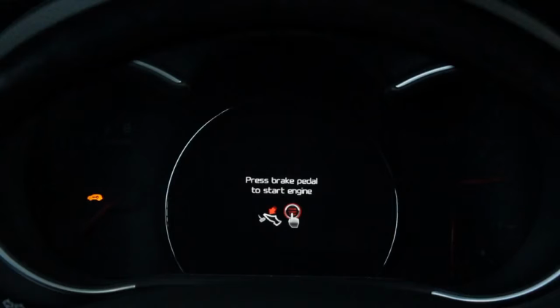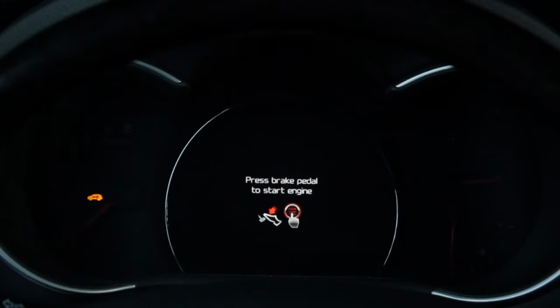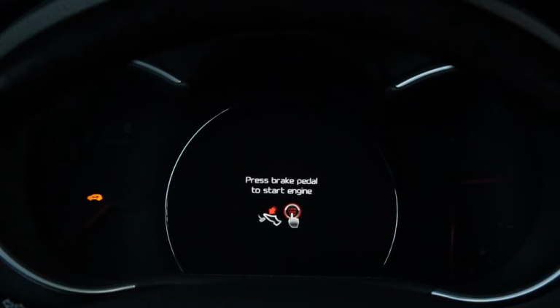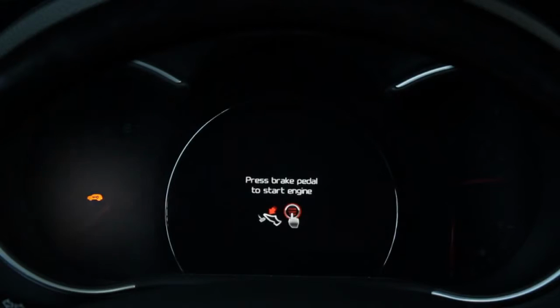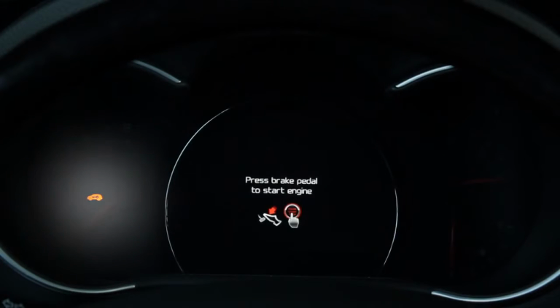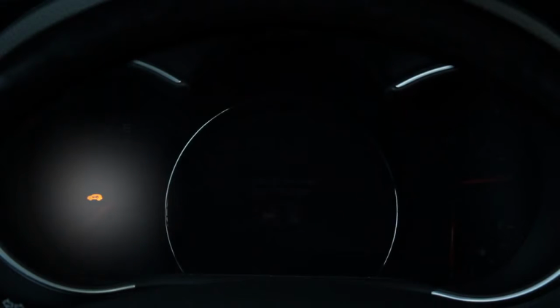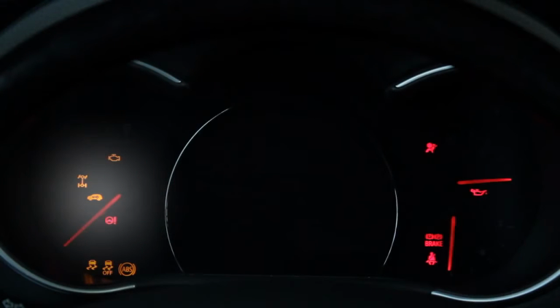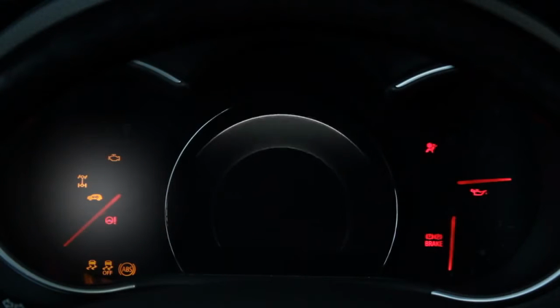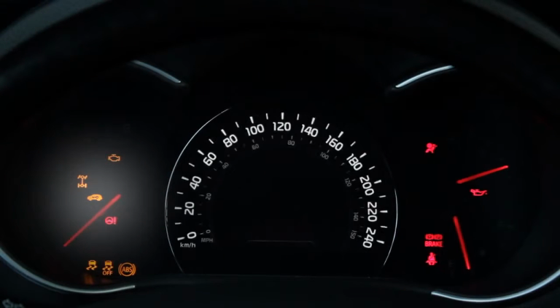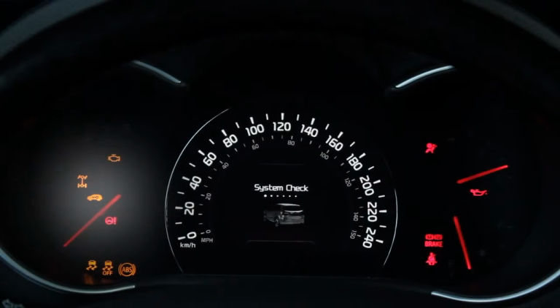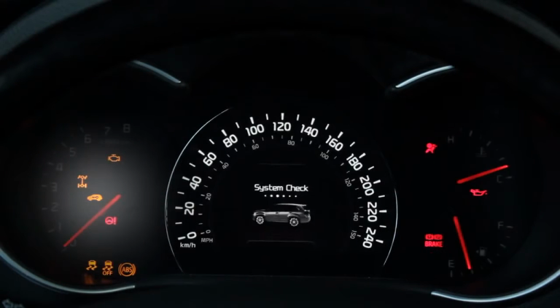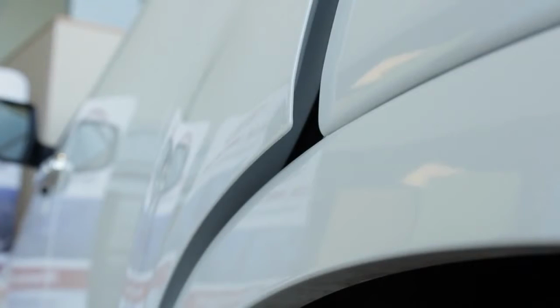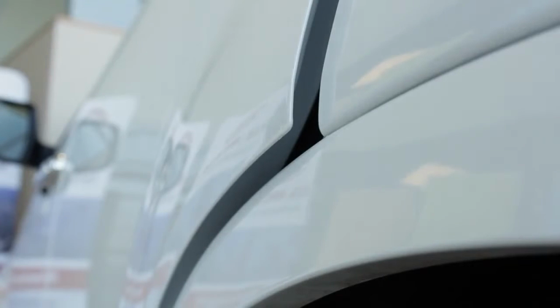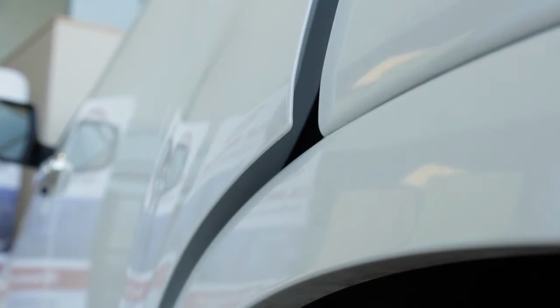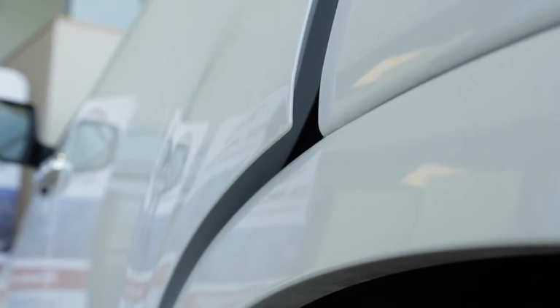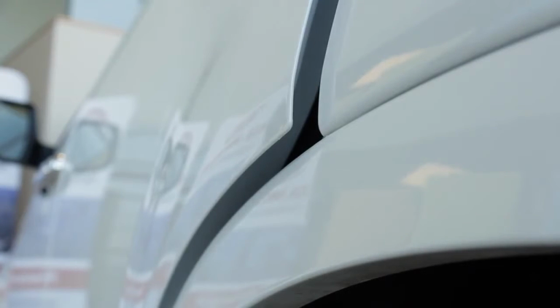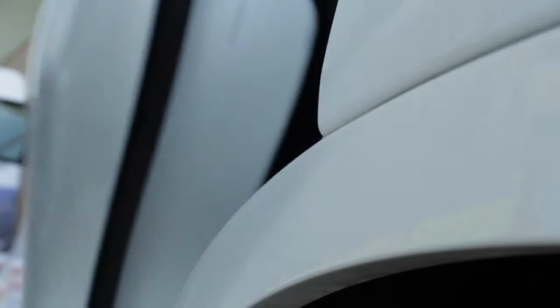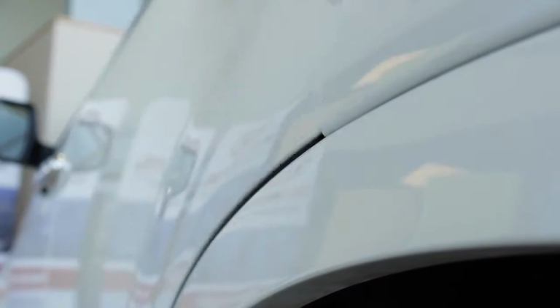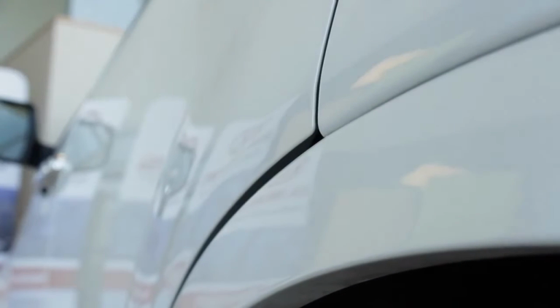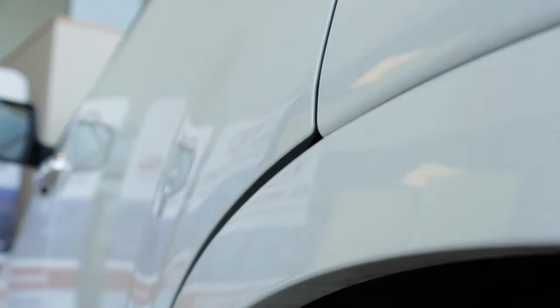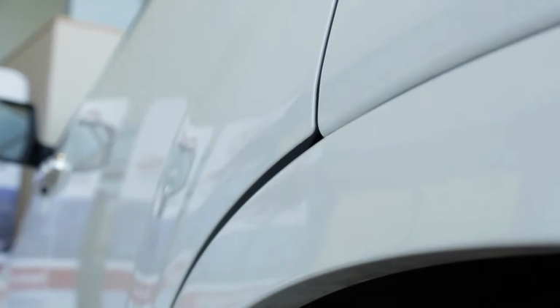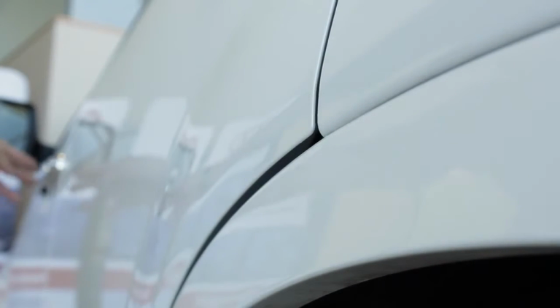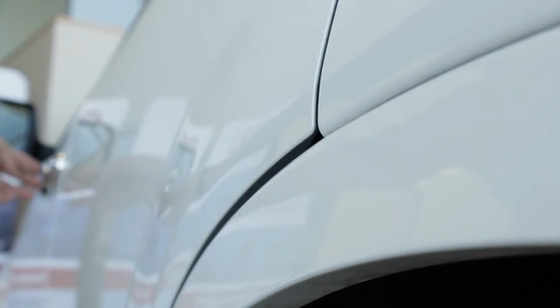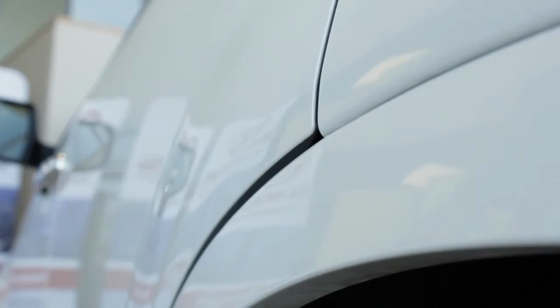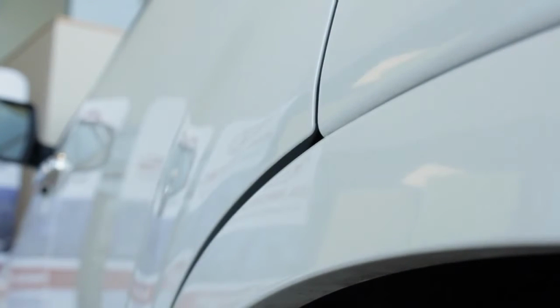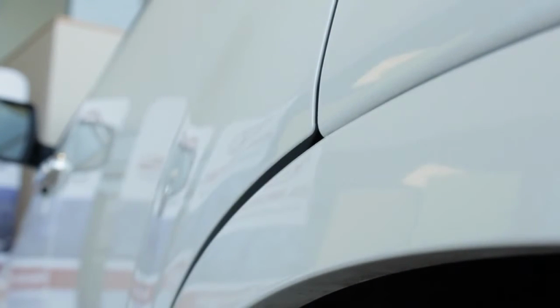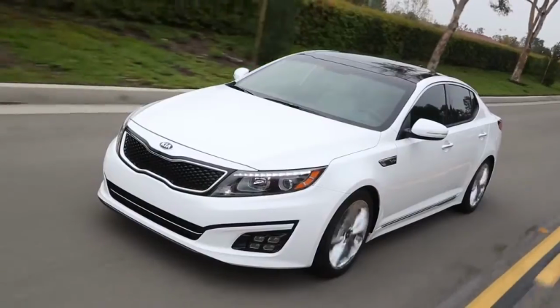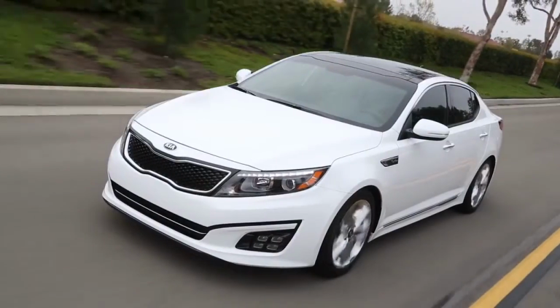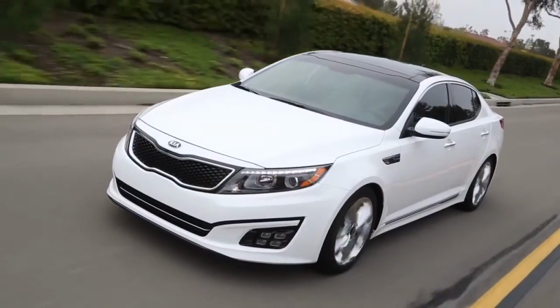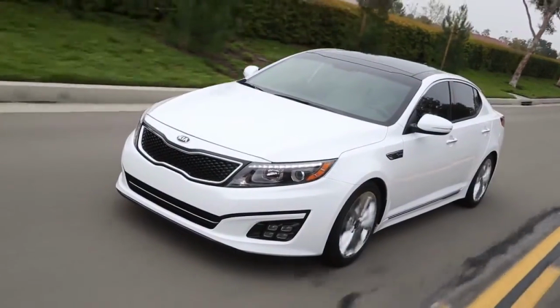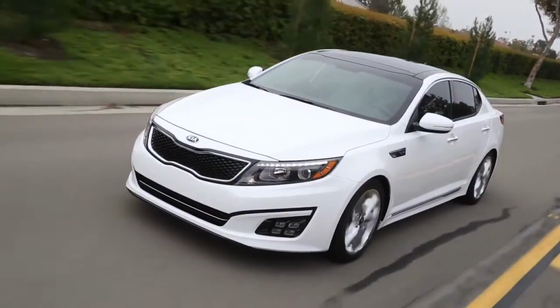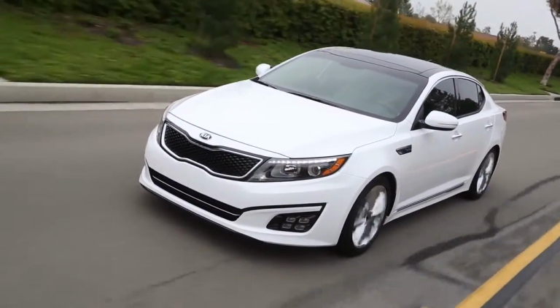There are times when the door lock button will not work. This means the key is either in the car or one of the doors is ajar. Retrieving the key or closing the door will lock the car in the normal manner.